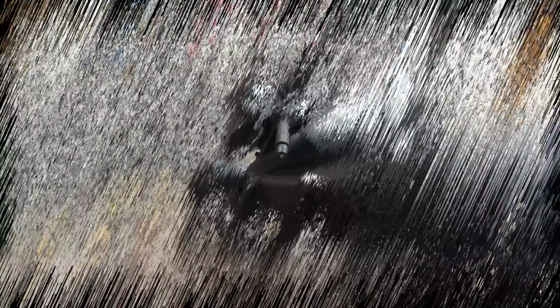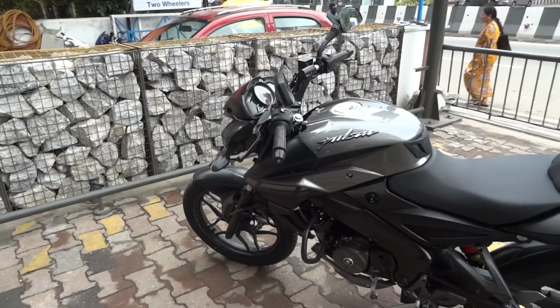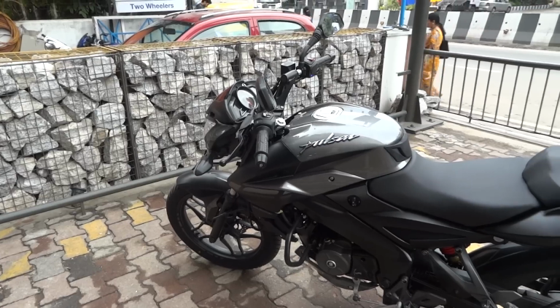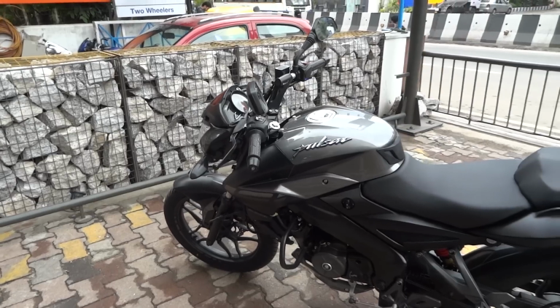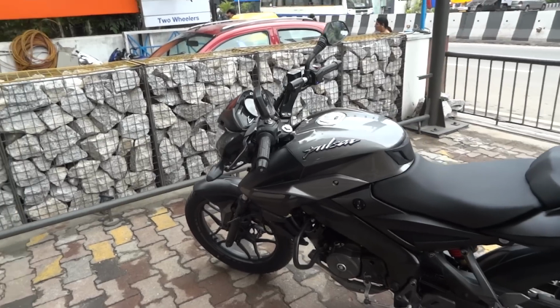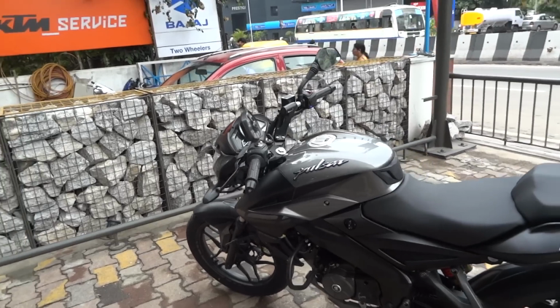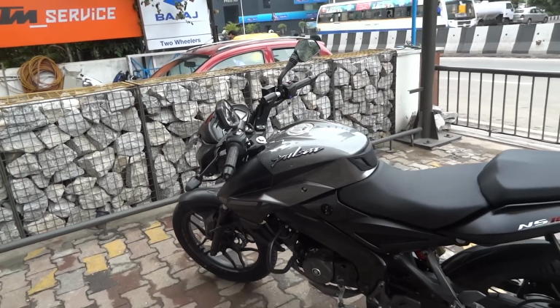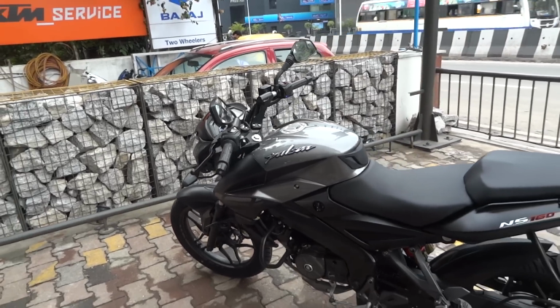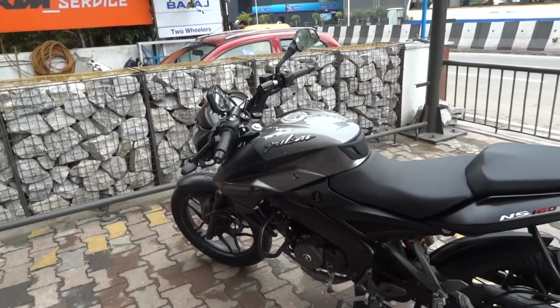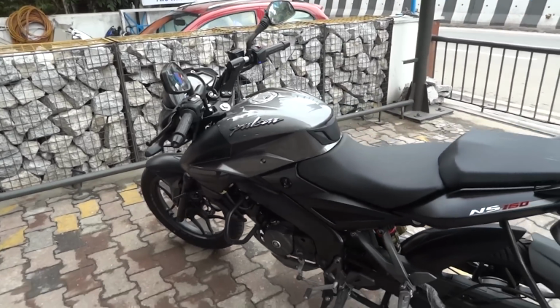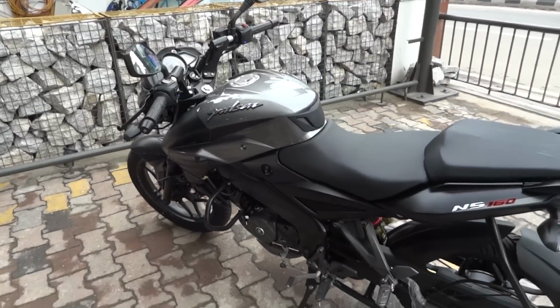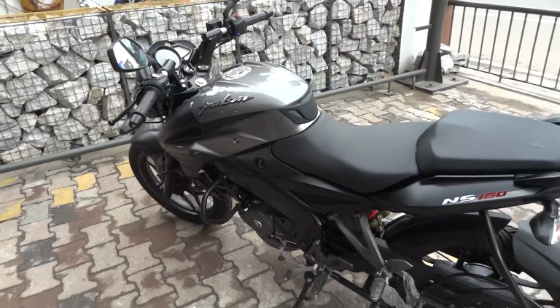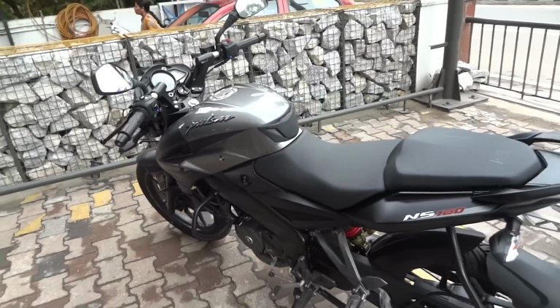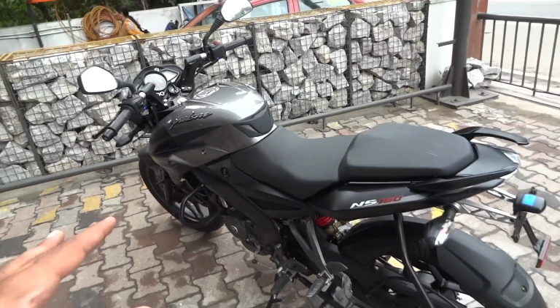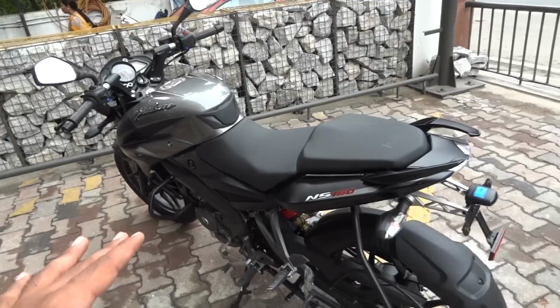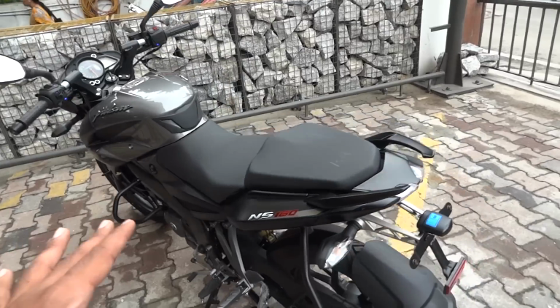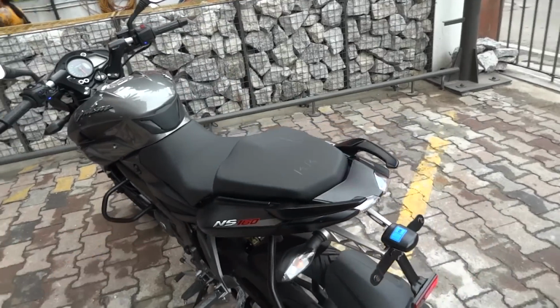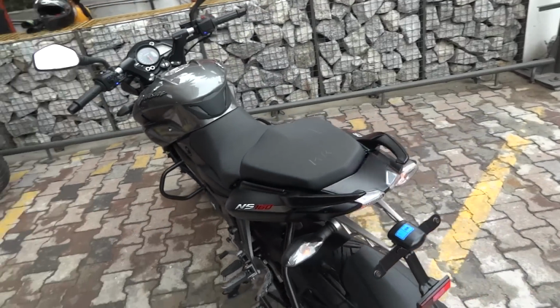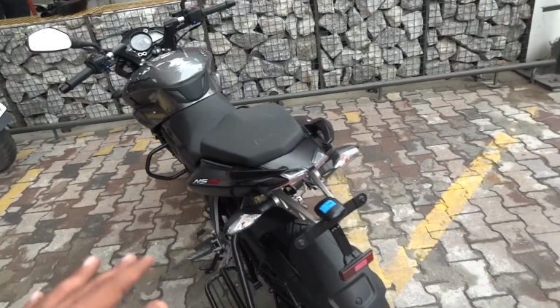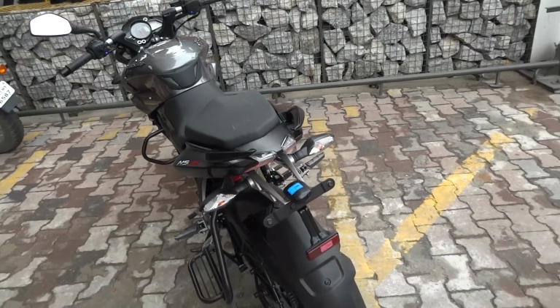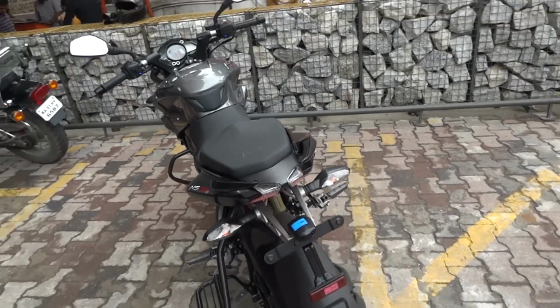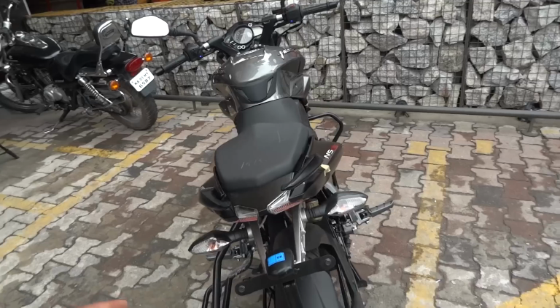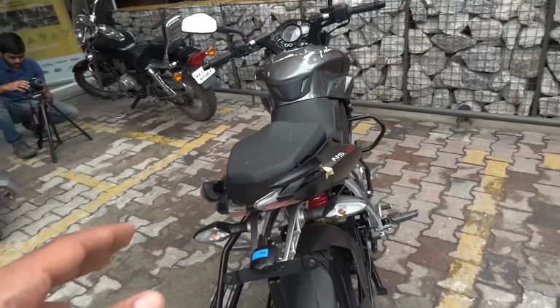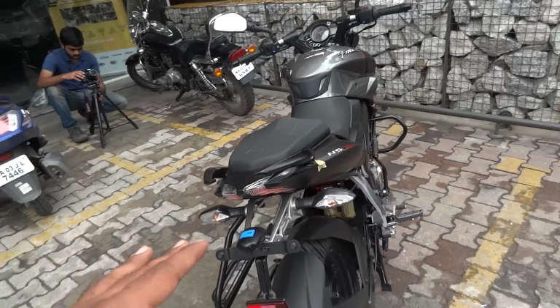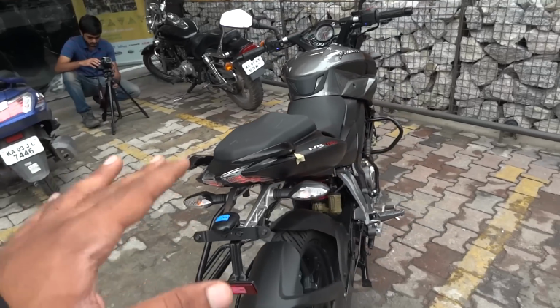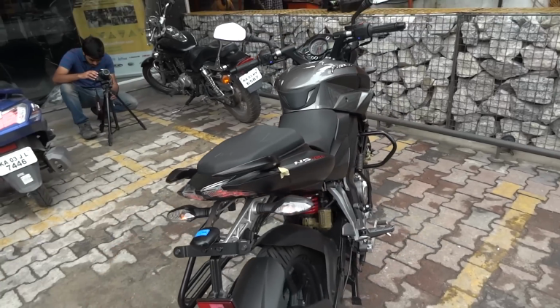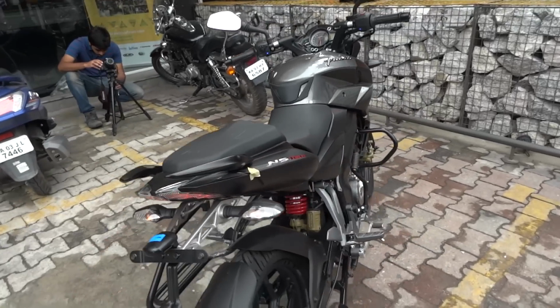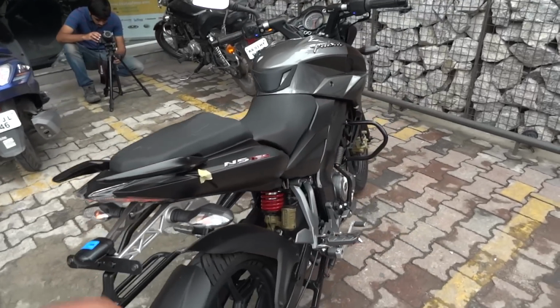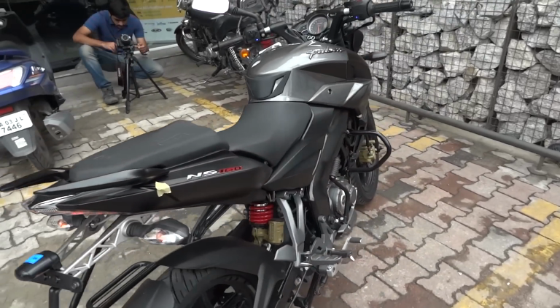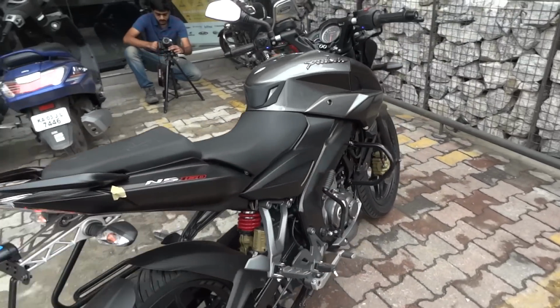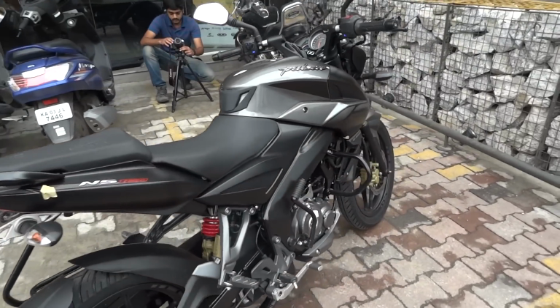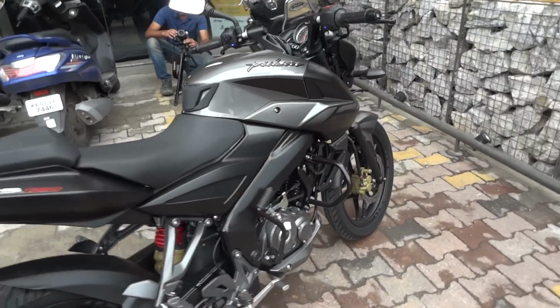What is up everyone and welcome to a brand new episode of Velocity. This is Rahel back with another video, and in today's video I have this lovely NS 160 Spark right in front of me. I am going to have a nice little walk around and show you guys some details about the bike.